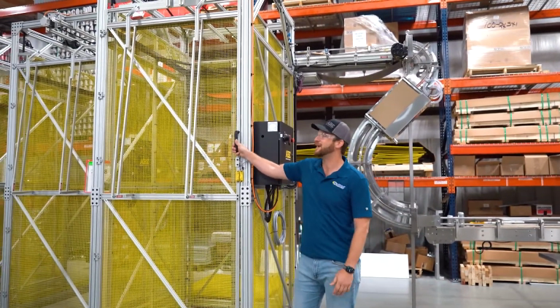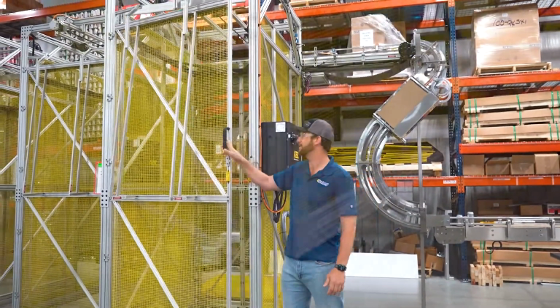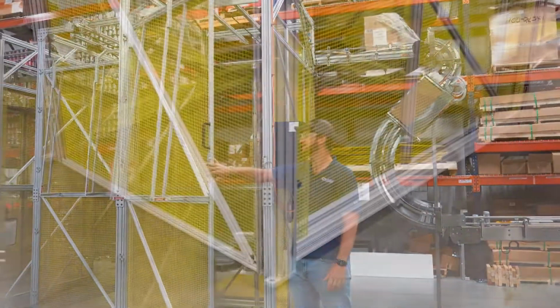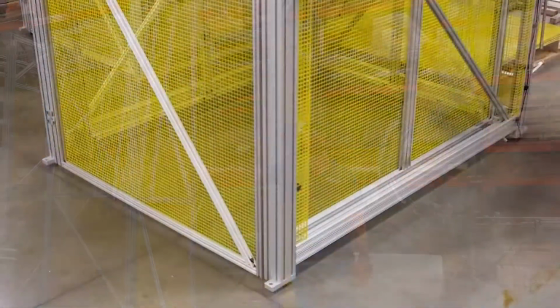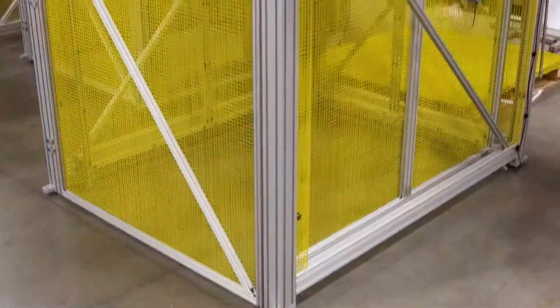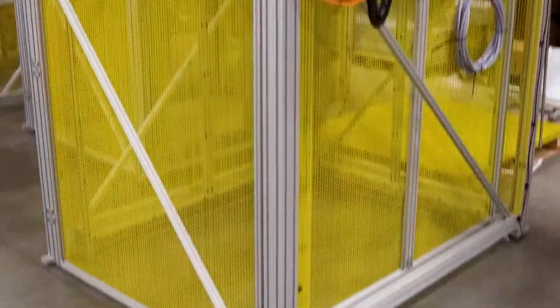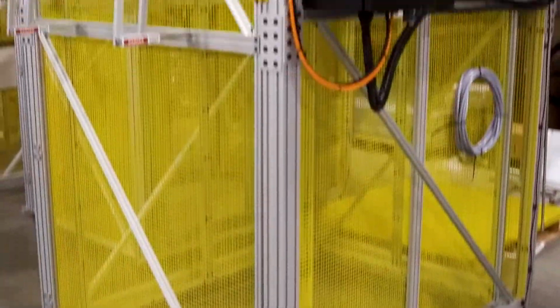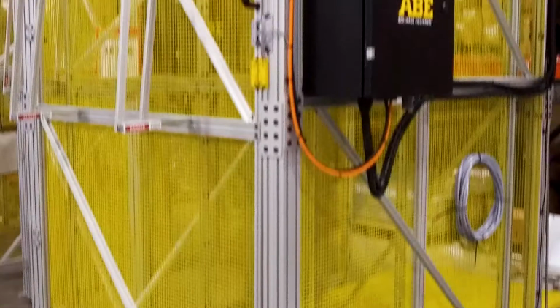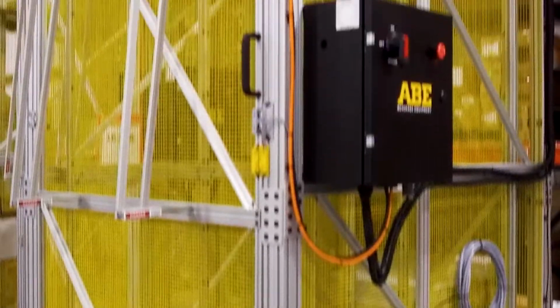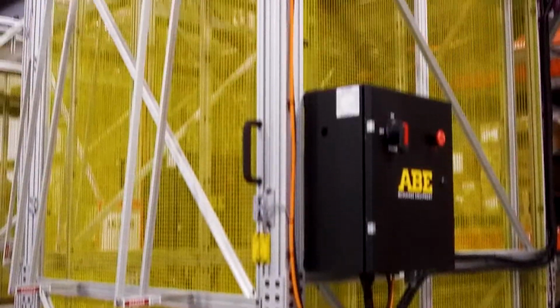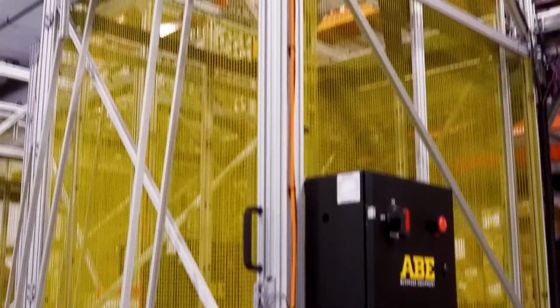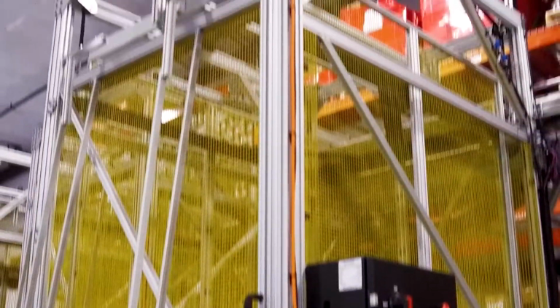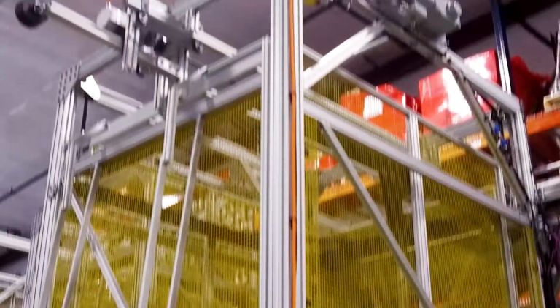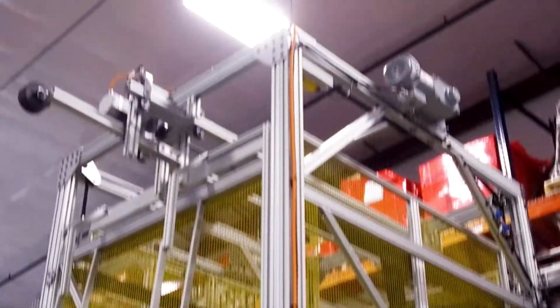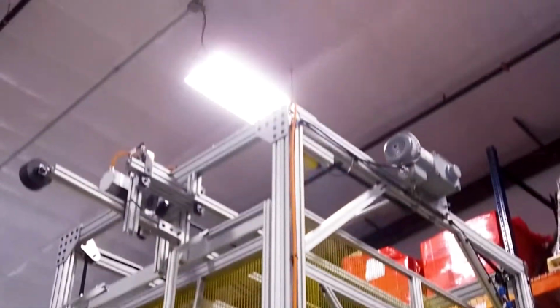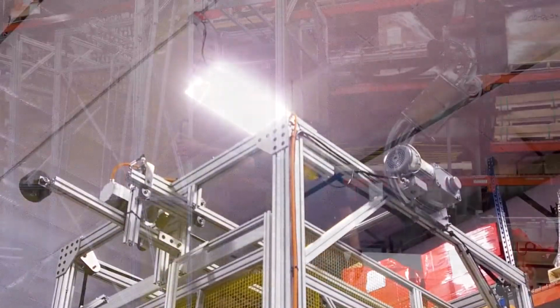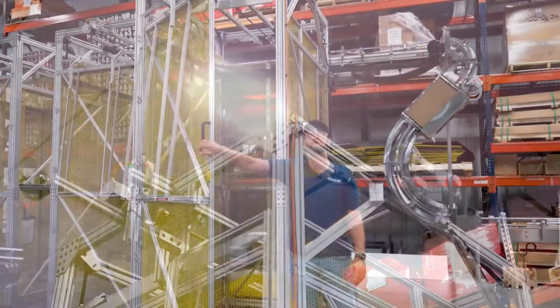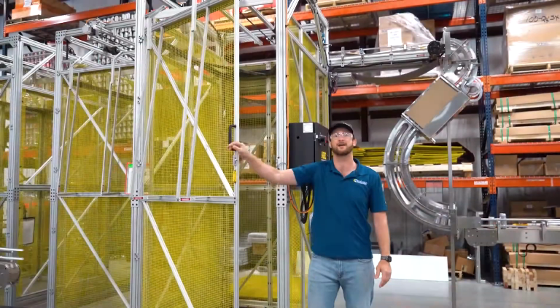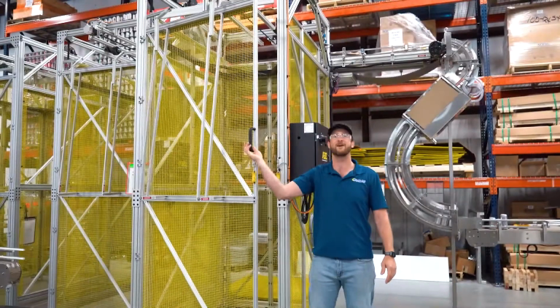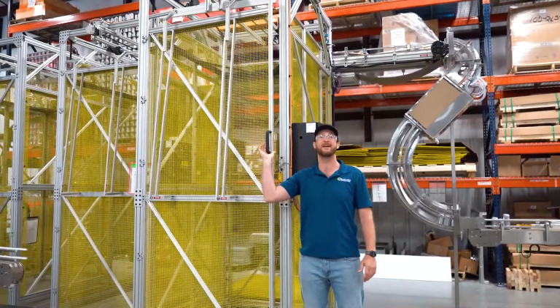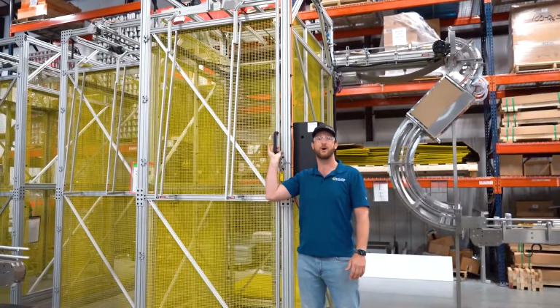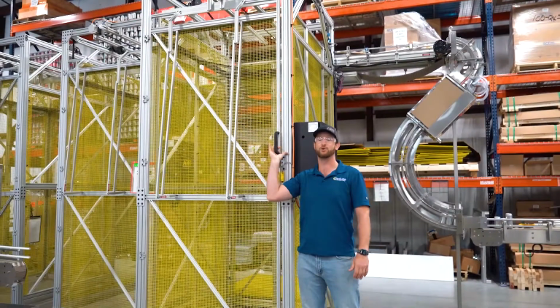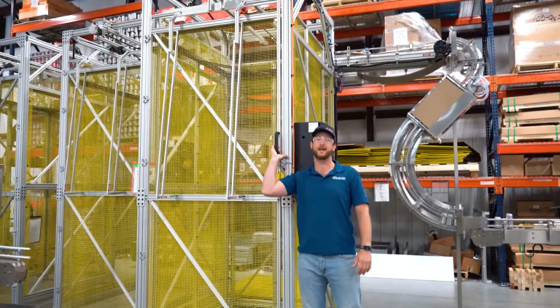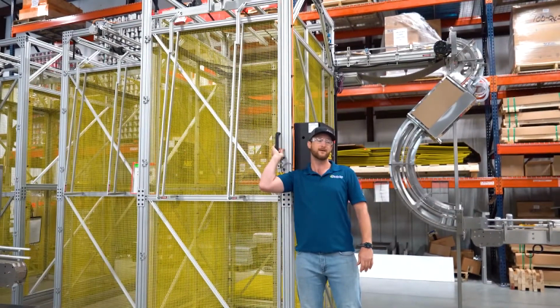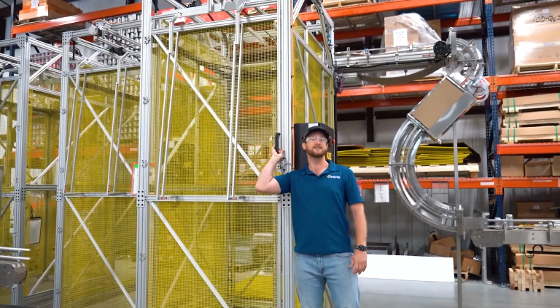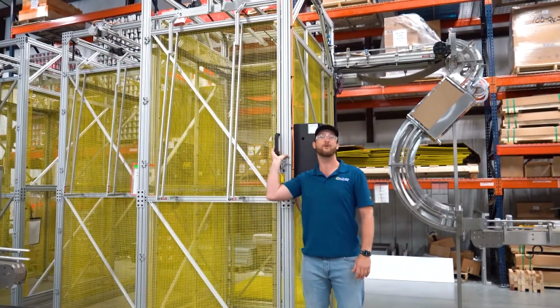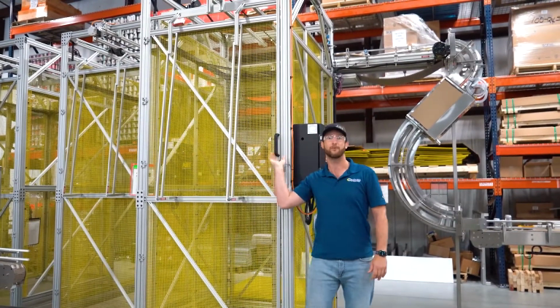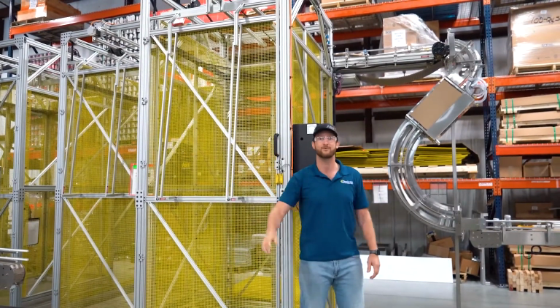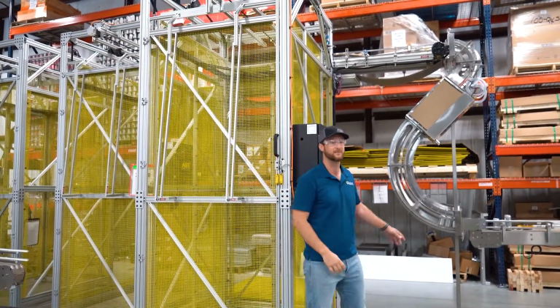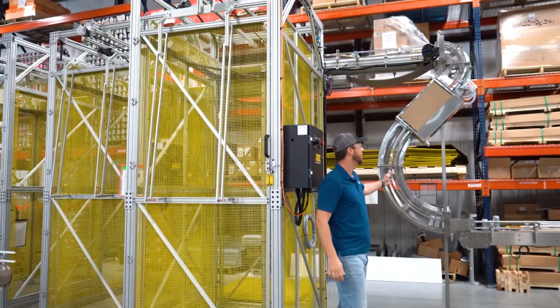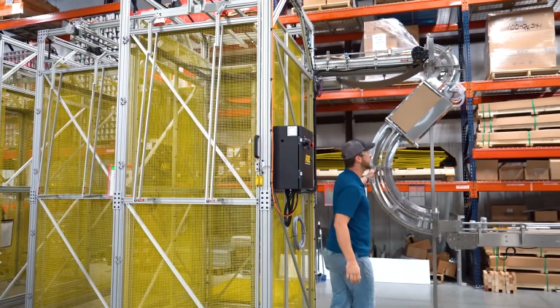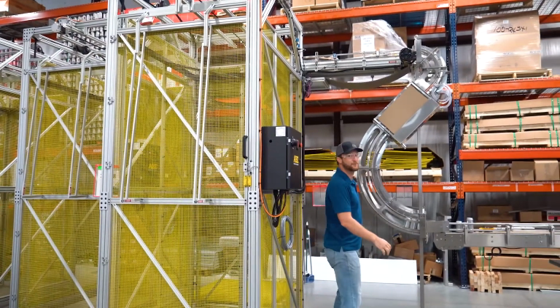This is our Yellow Jacket depalletizer. You'd insert an entire pallet of cans, the cans will go up to the top, get taken off with the automated conveyor, and fed into our dual lane zero footprint can rinser.